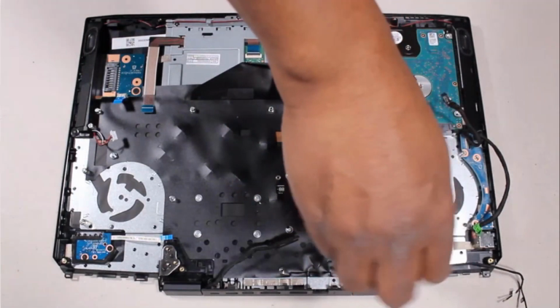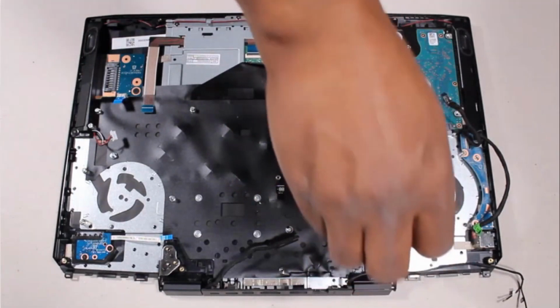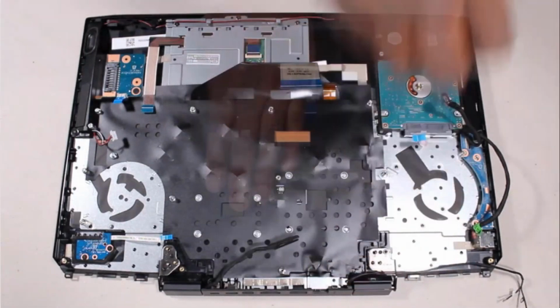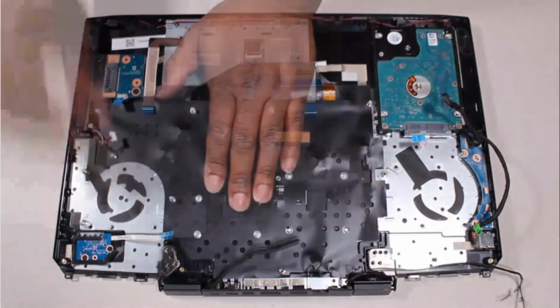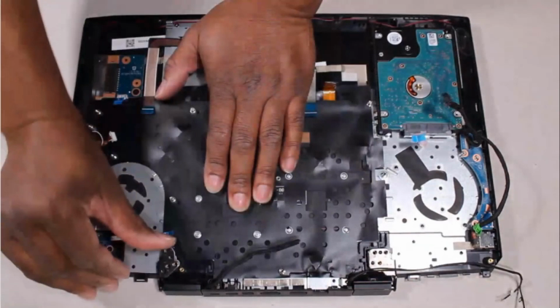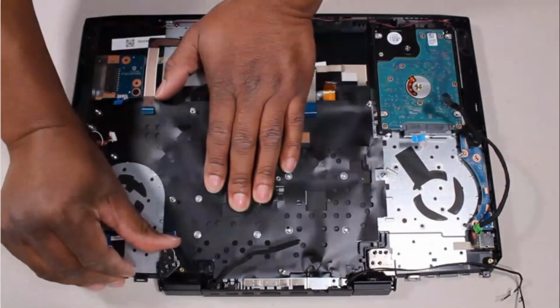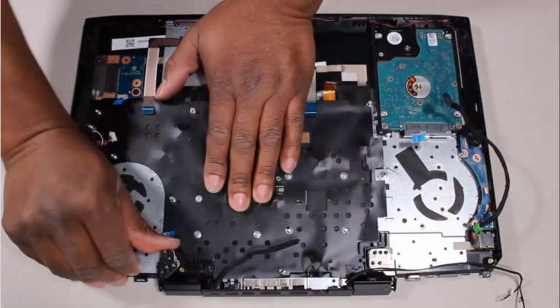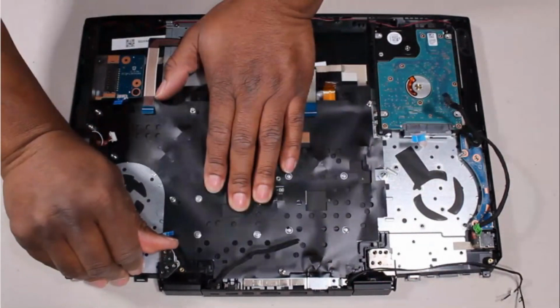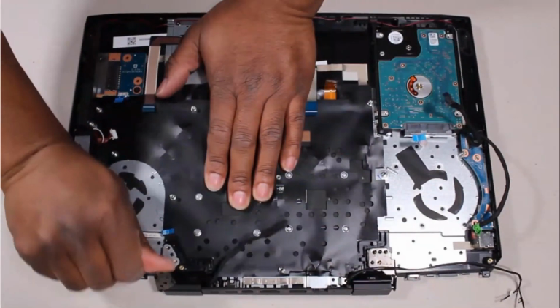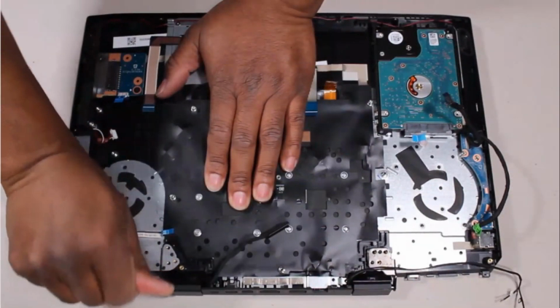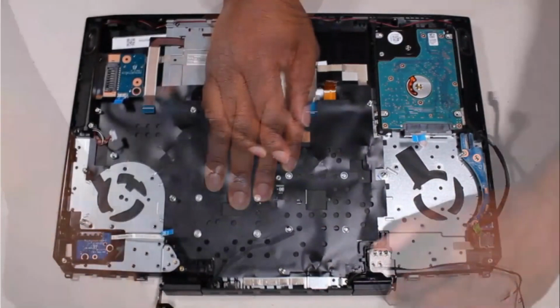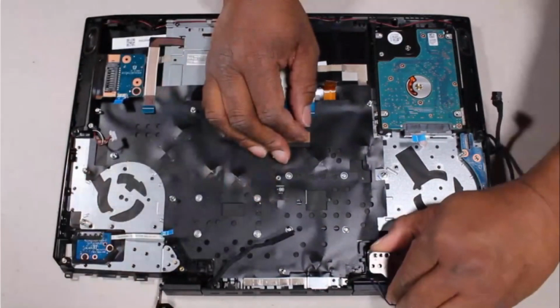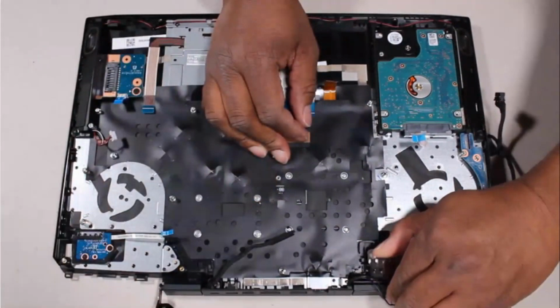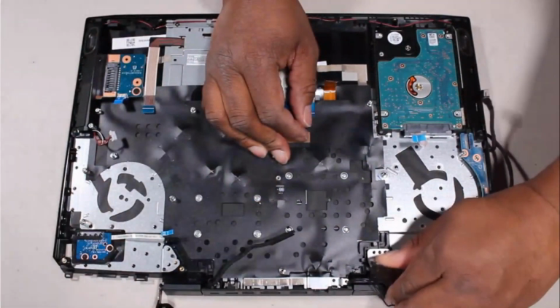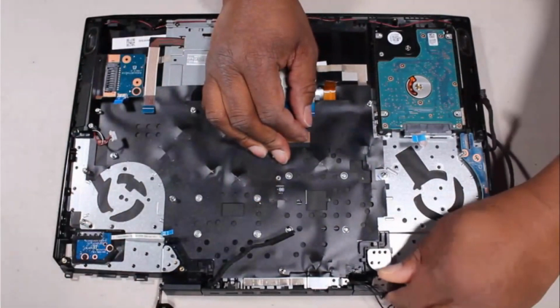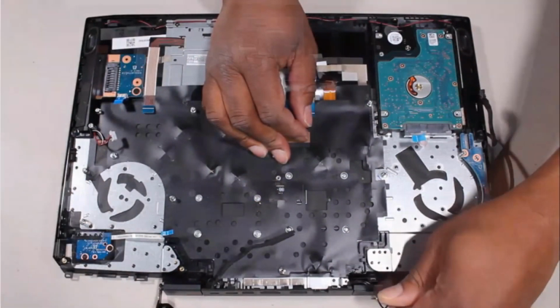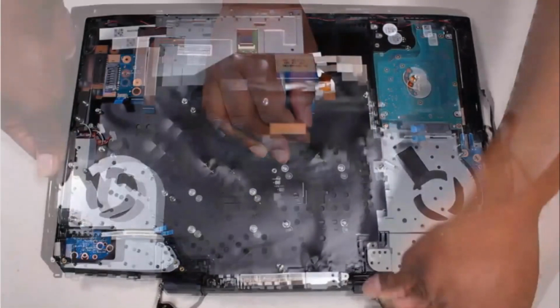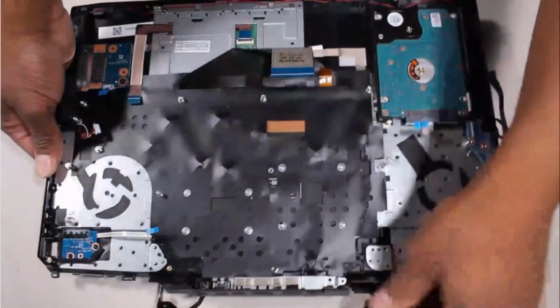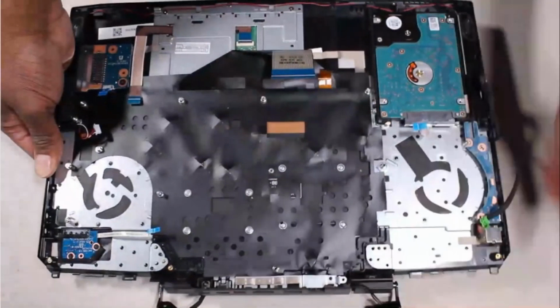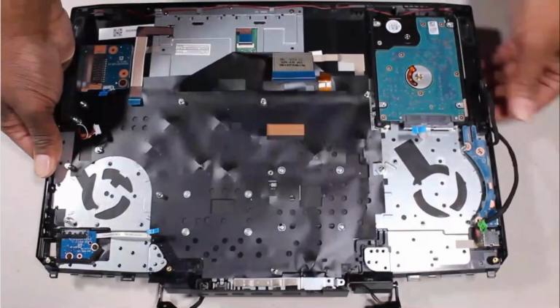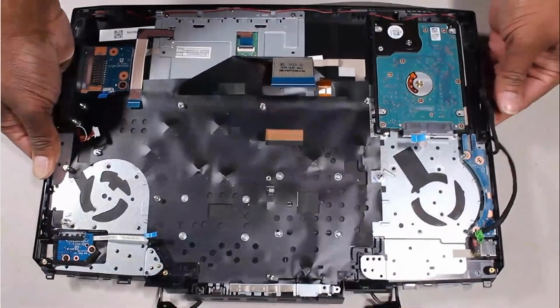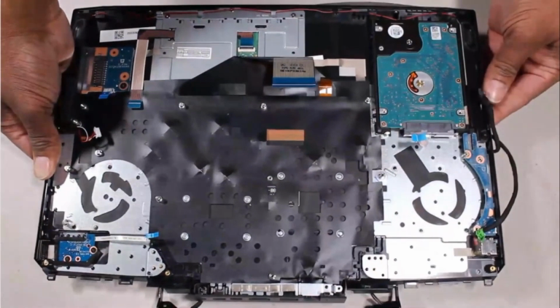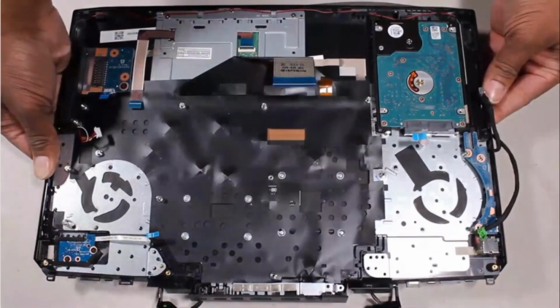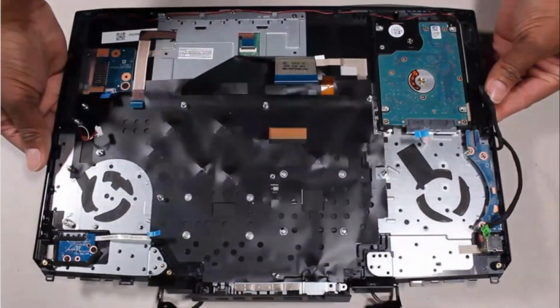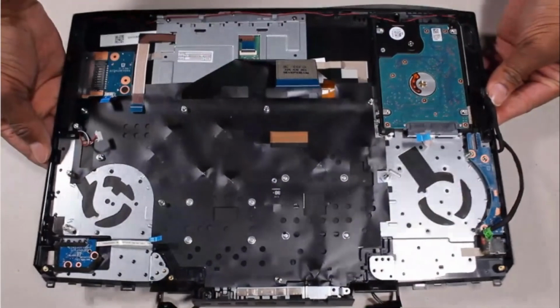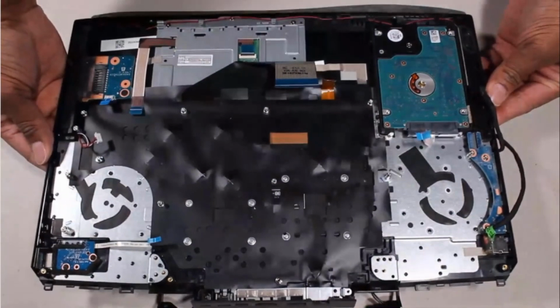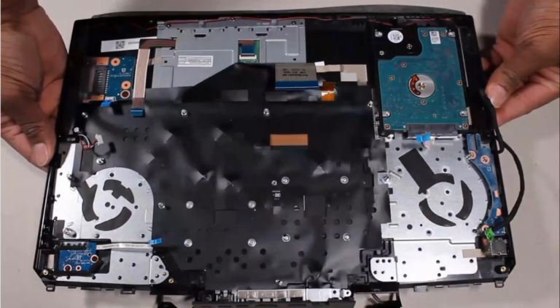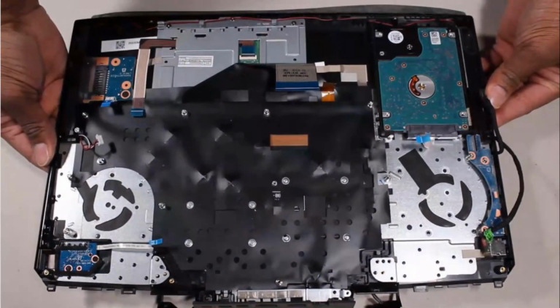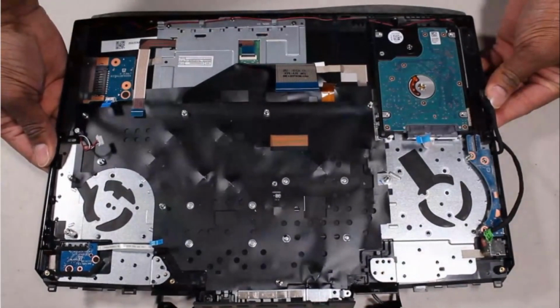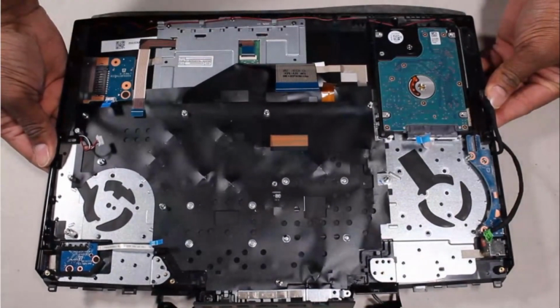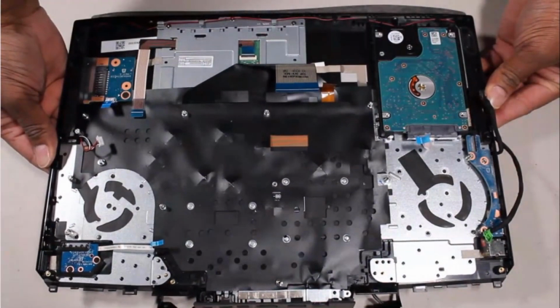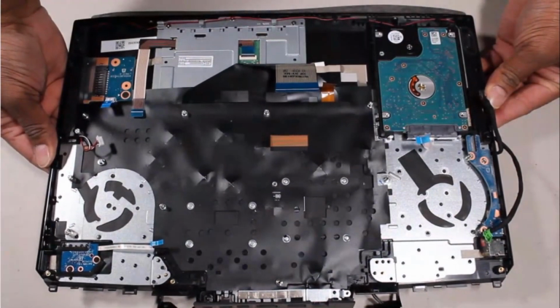Open the display panel hinges. Lift the top cover off of the display panel assembly and remove.